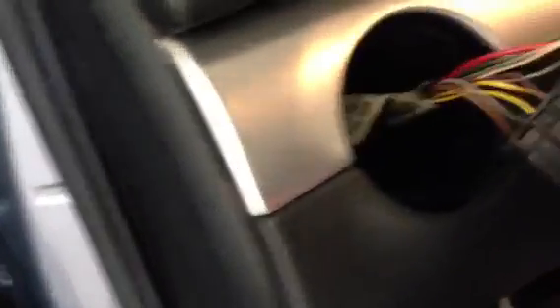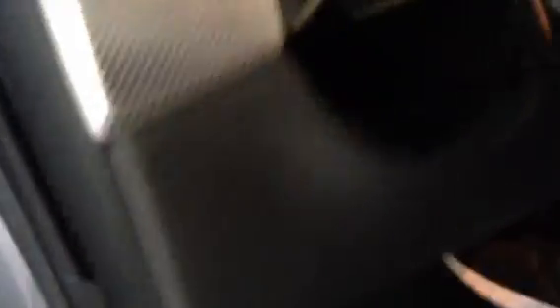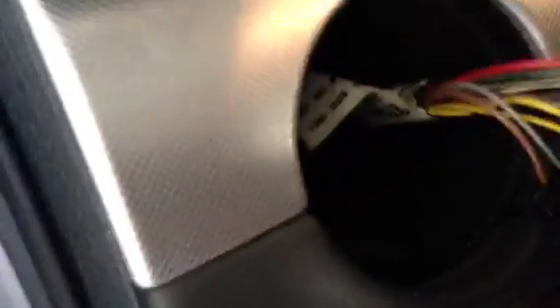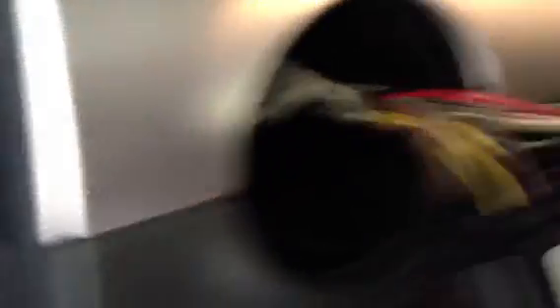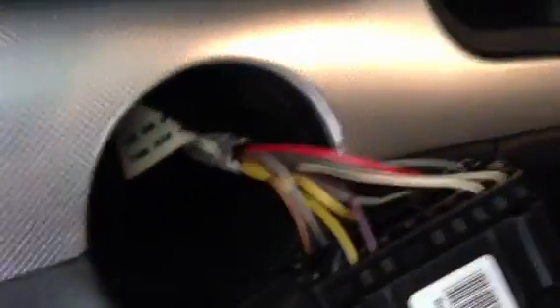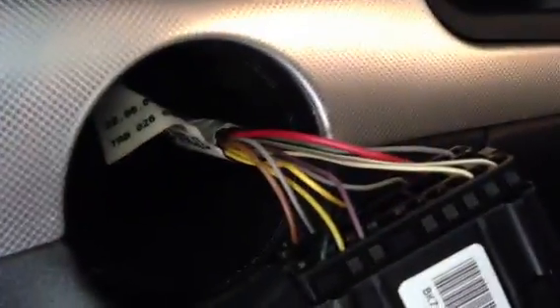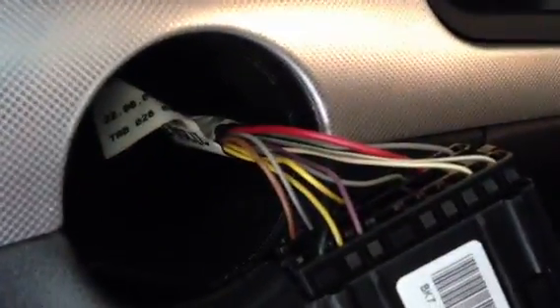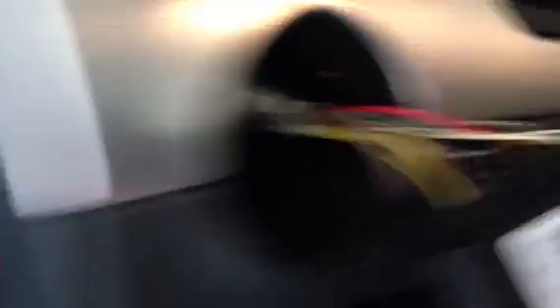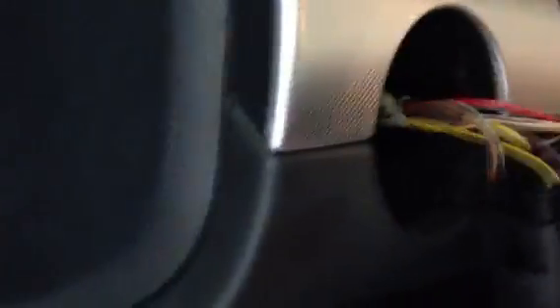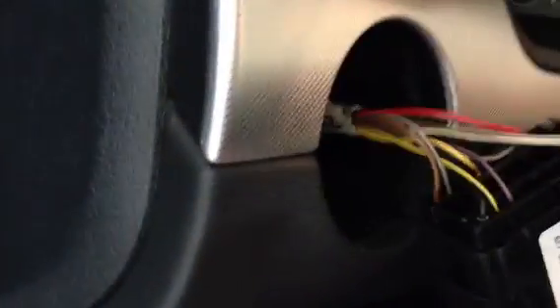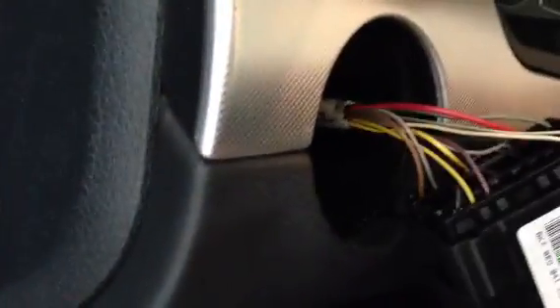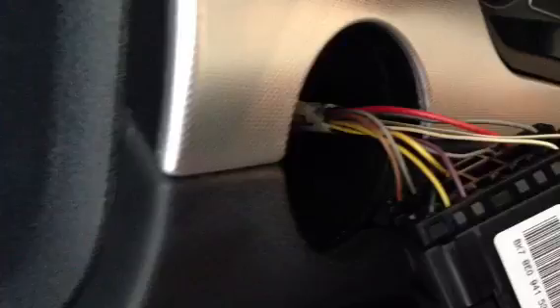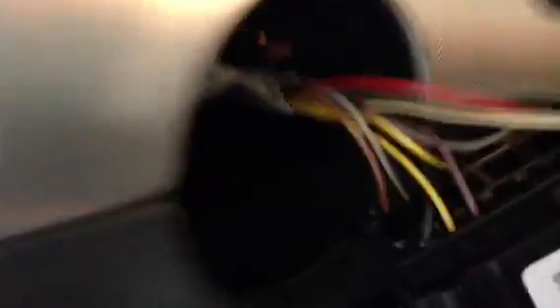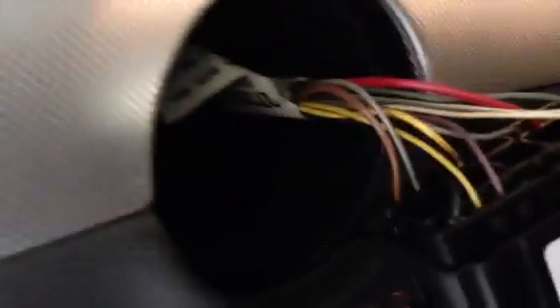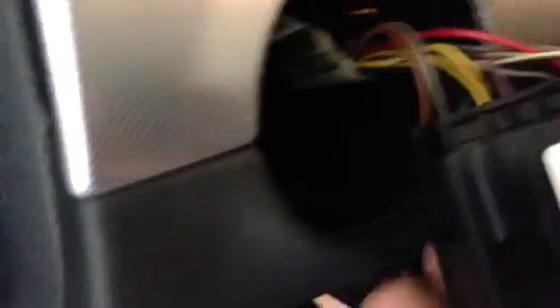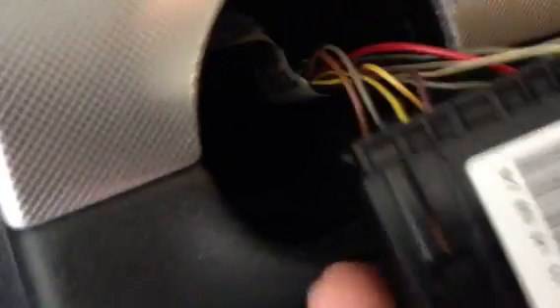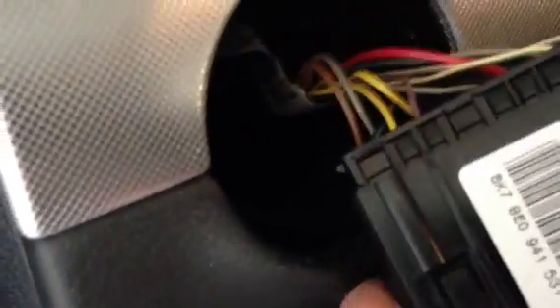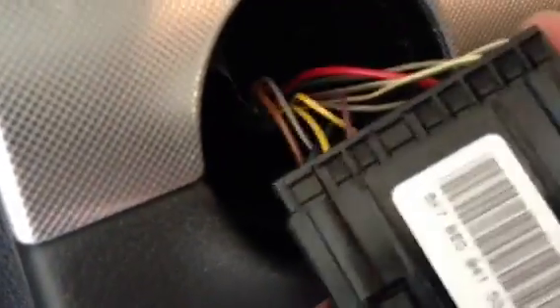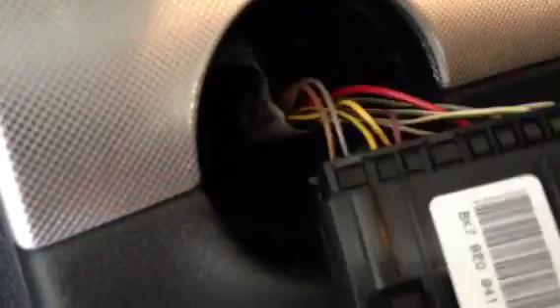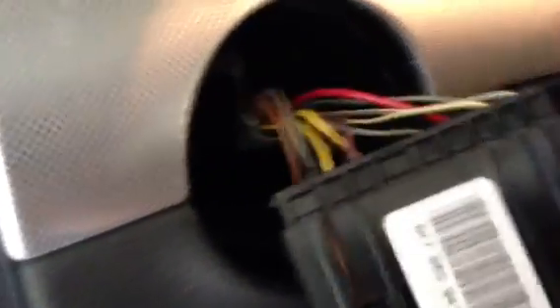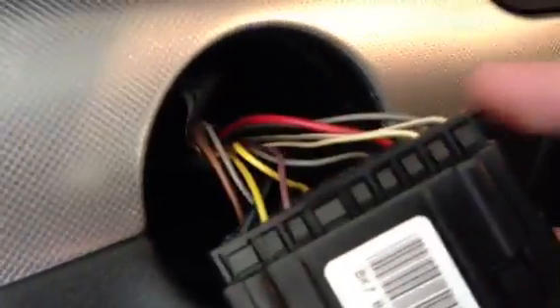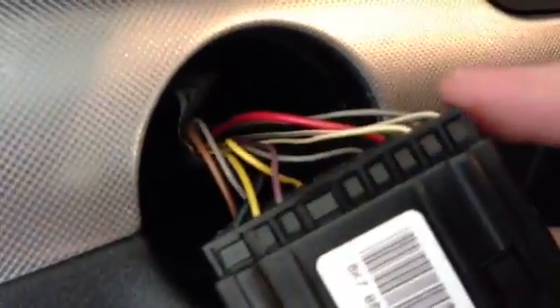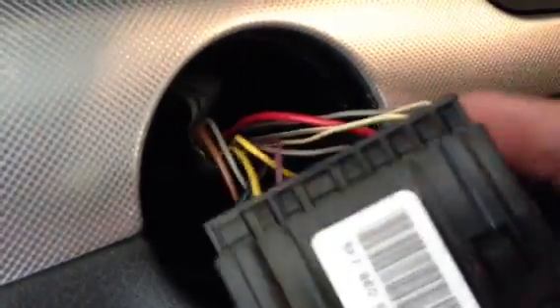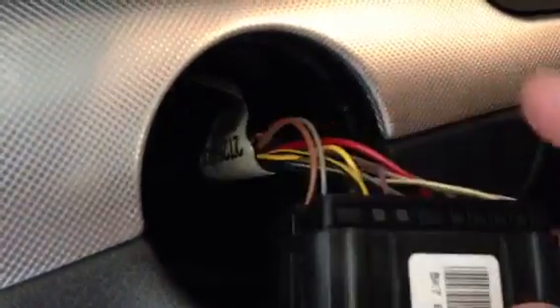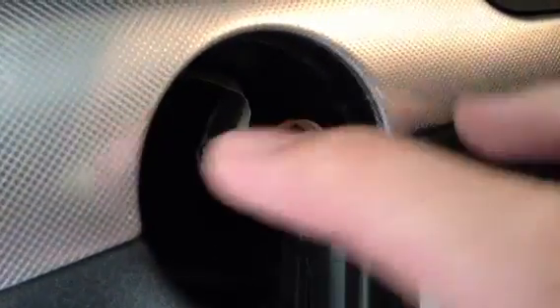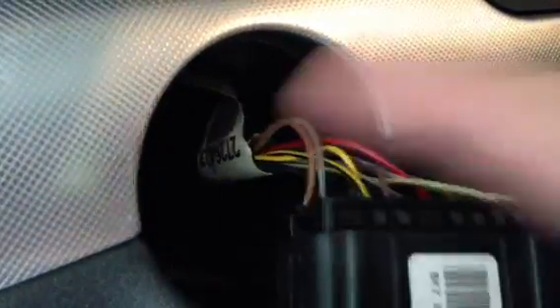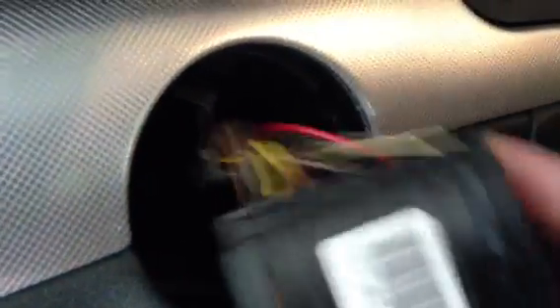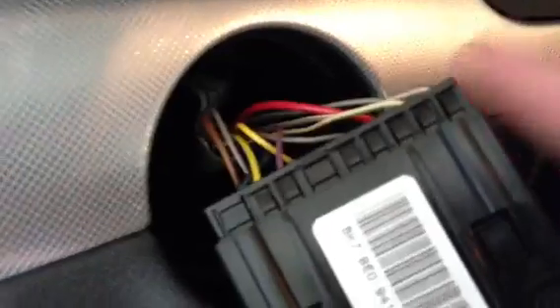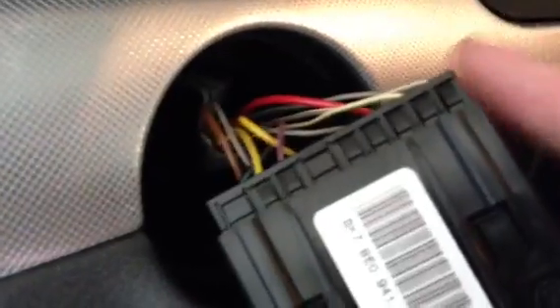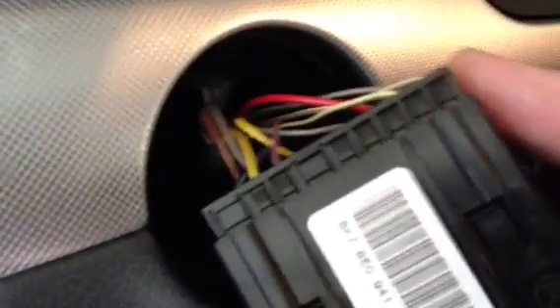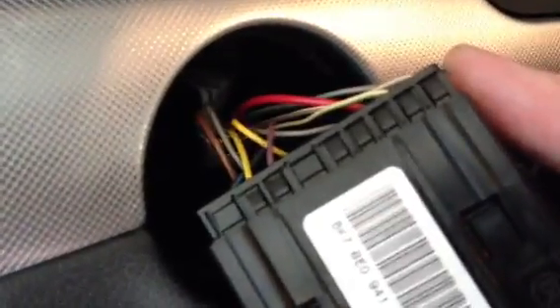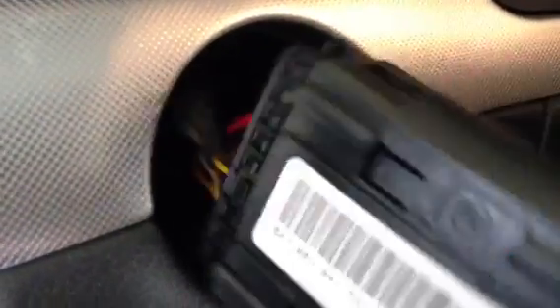It pulls out and you can see the wire harness in the back. You just swap the adapter — it clips off right here and on the other side — and you replace it with the new one.